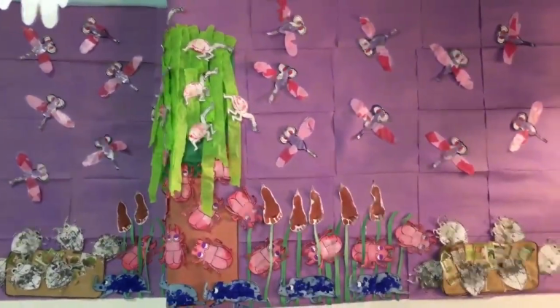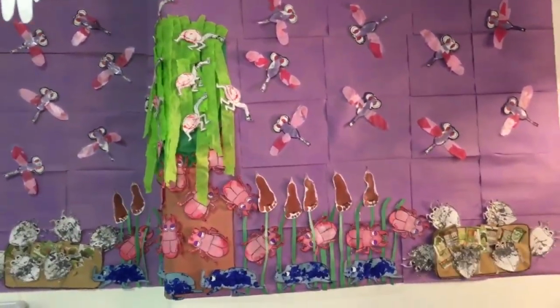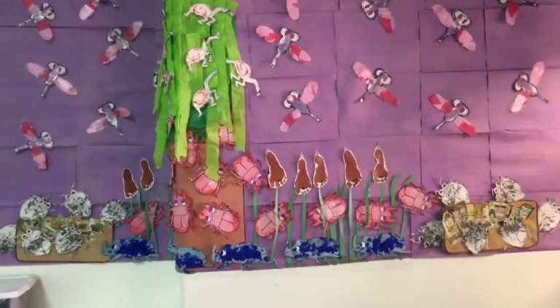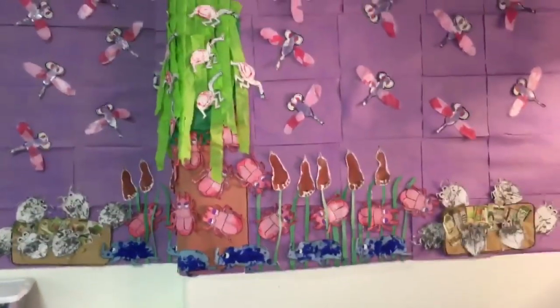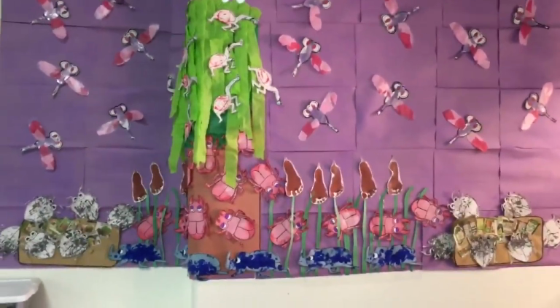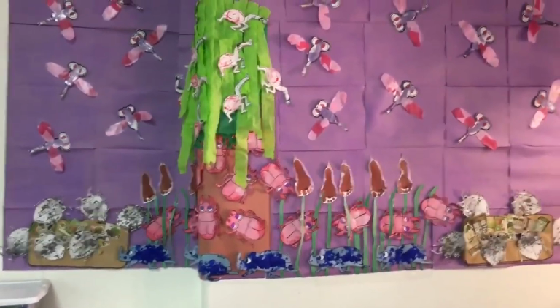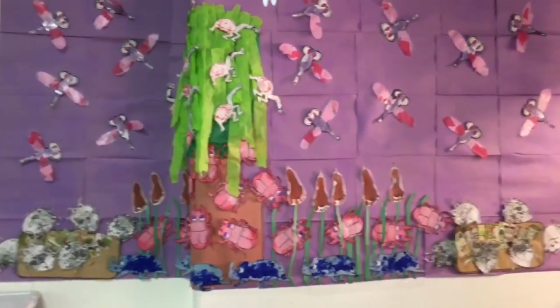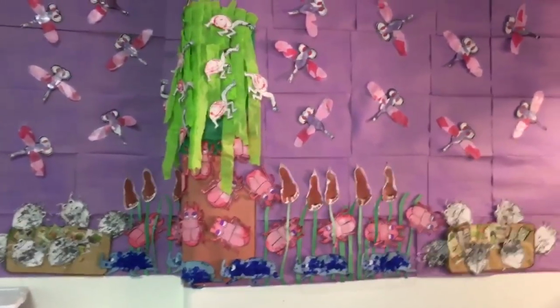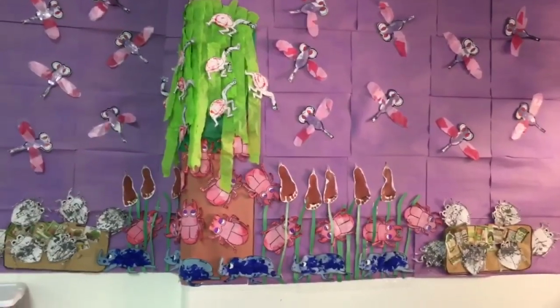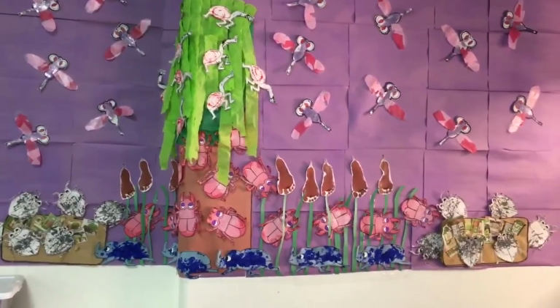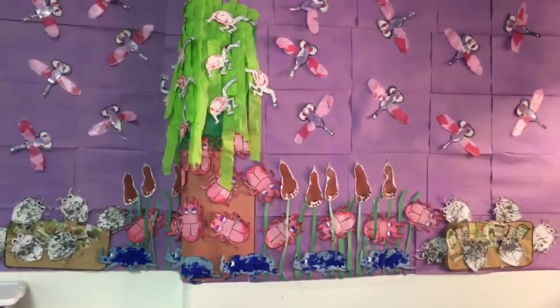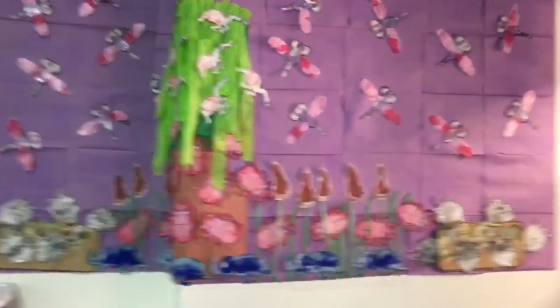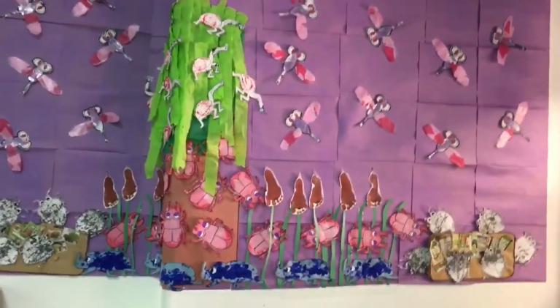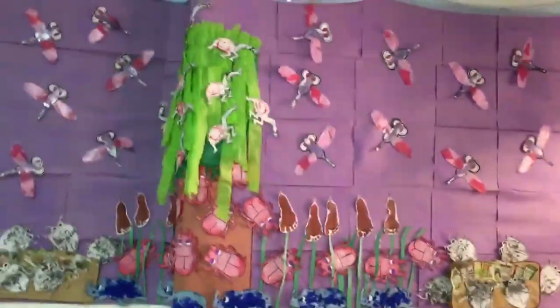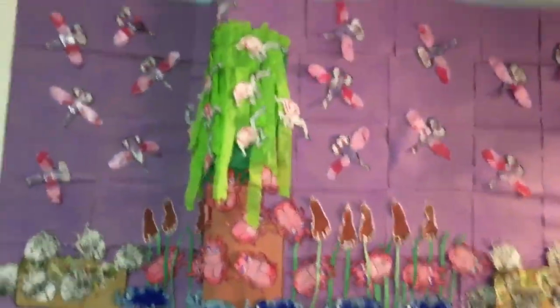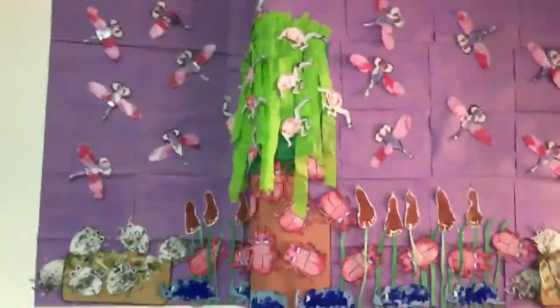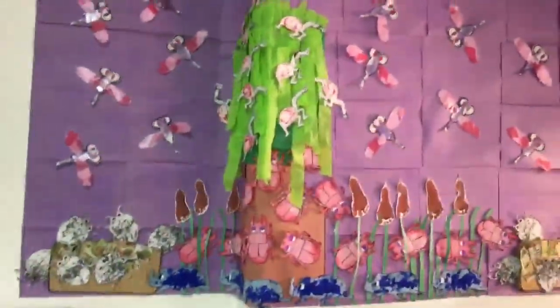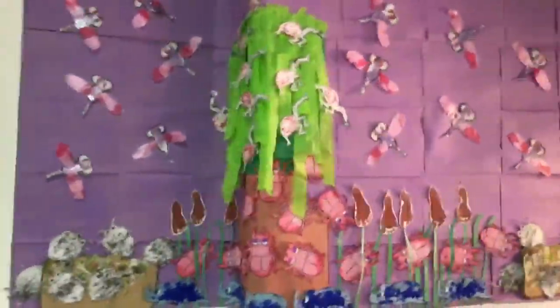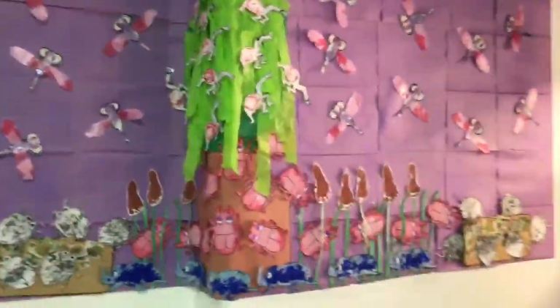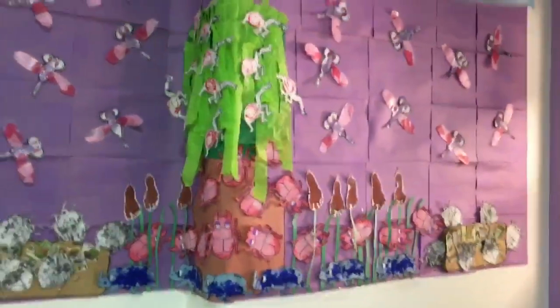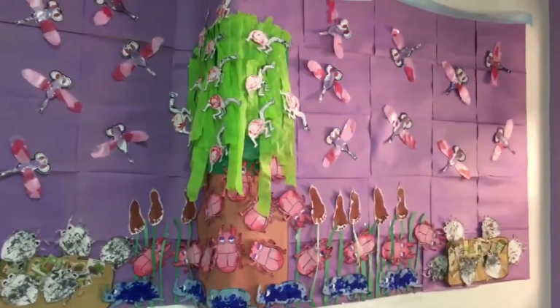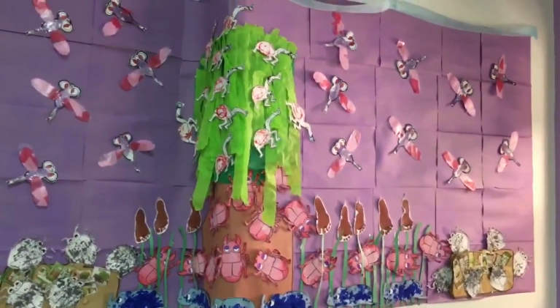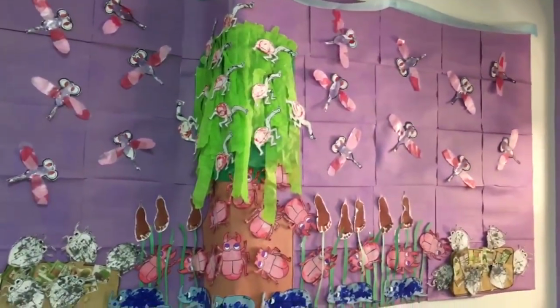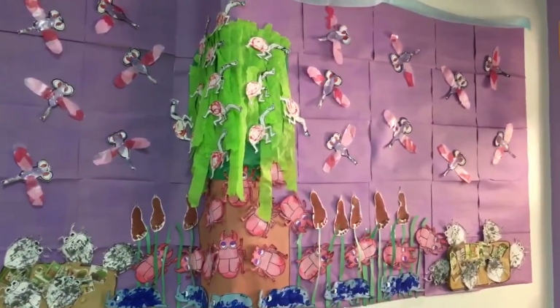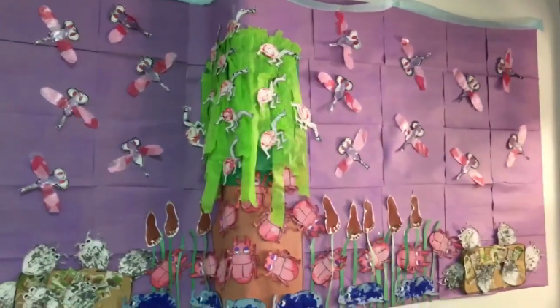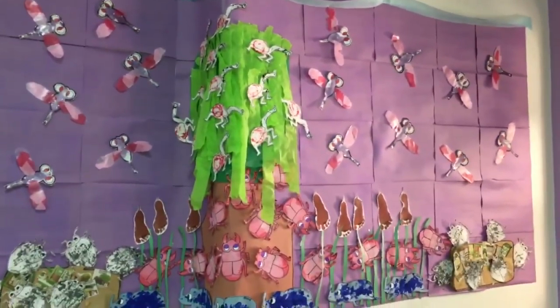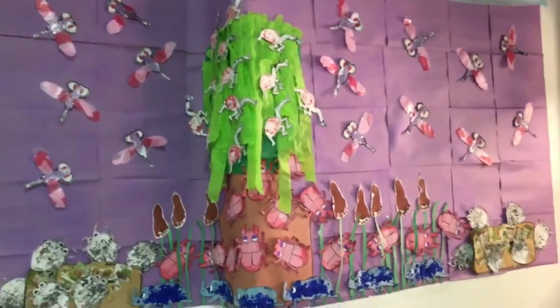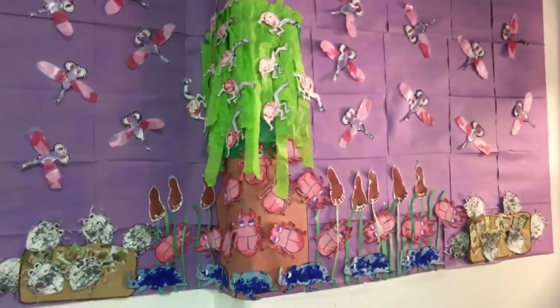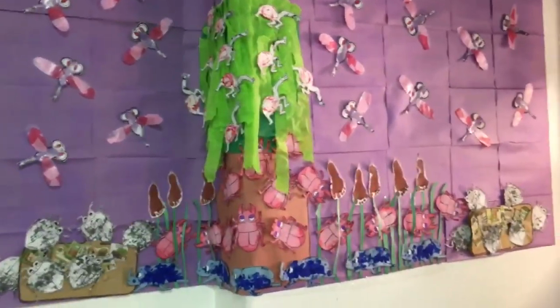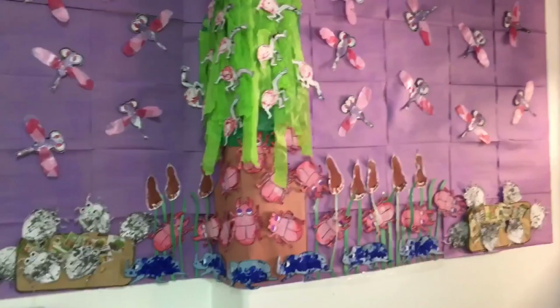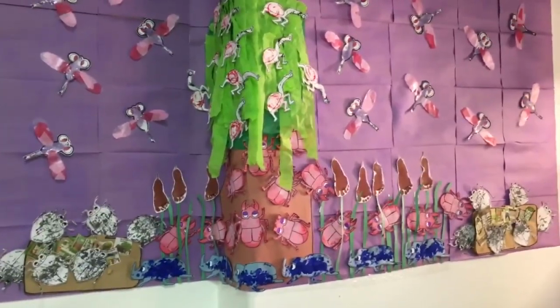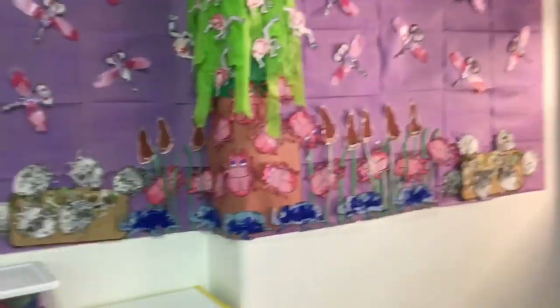I'm proud of myself this week. For a tech week board, this is actually really, really good — even for a regular board. I'm very impressed with how it turned out, and the kids worked really hard and were super happy. I'll see you guys in the next video!